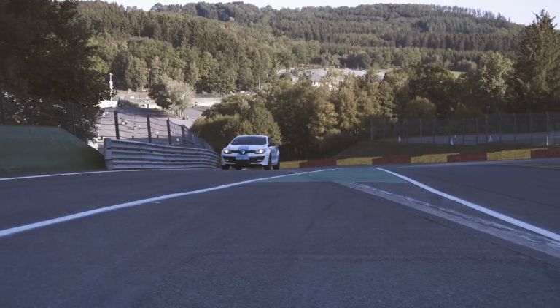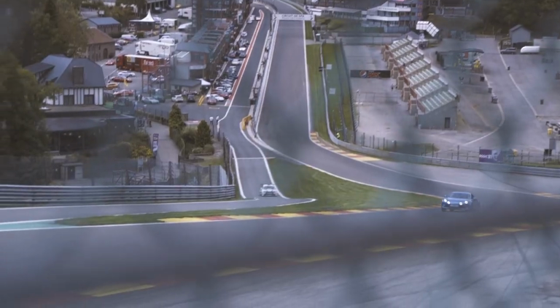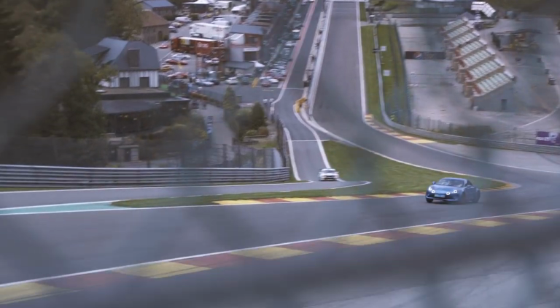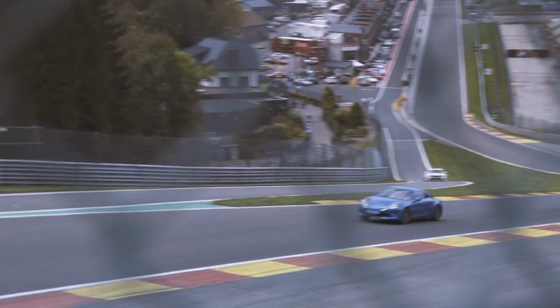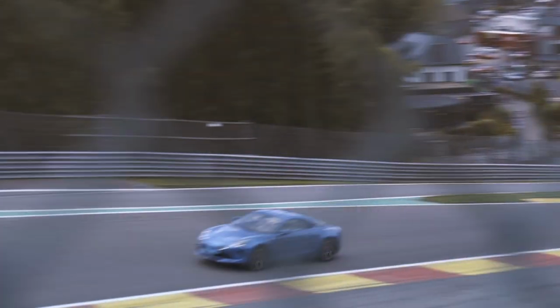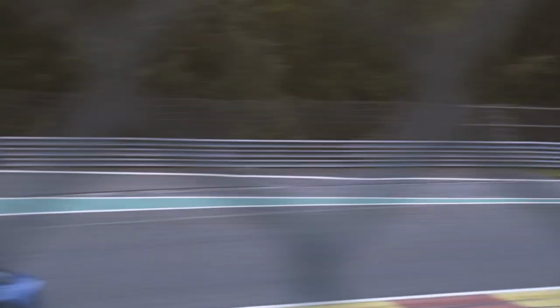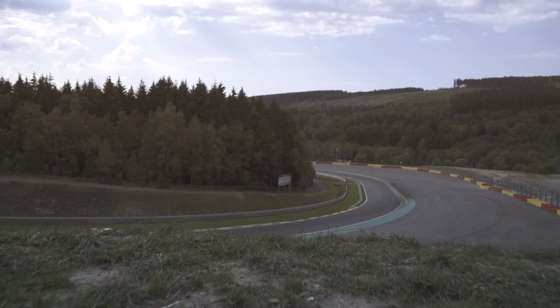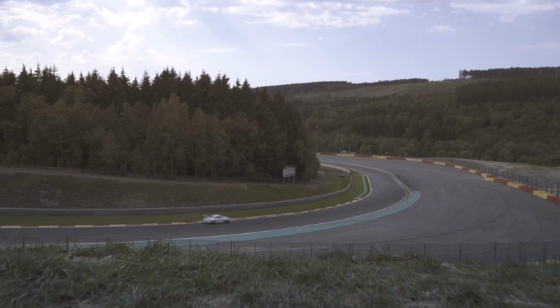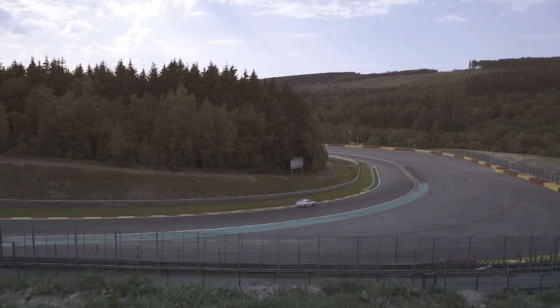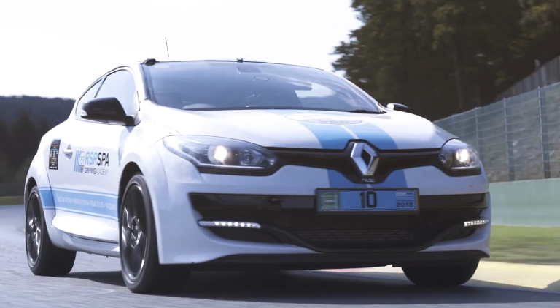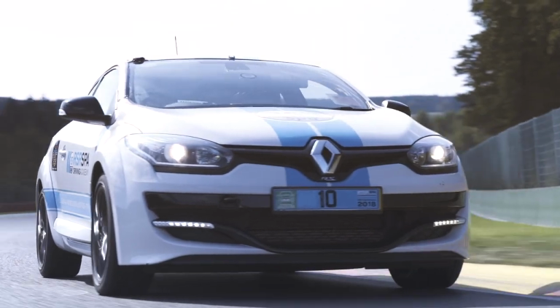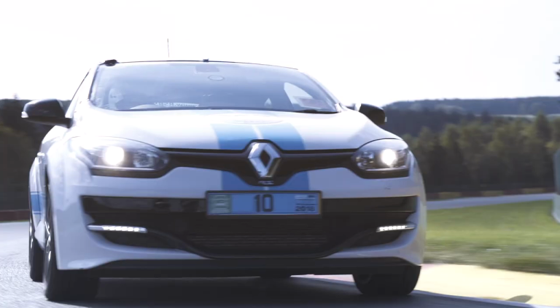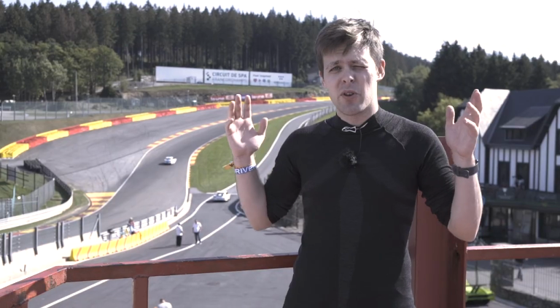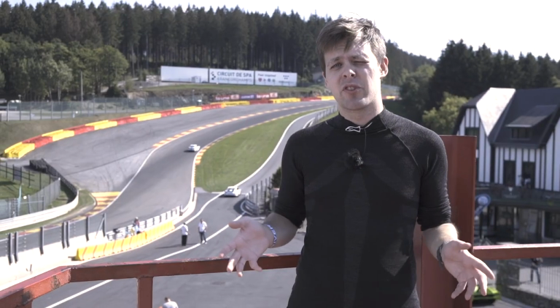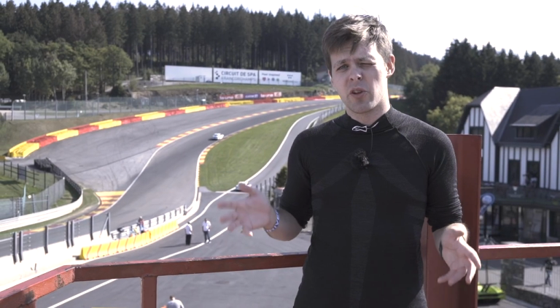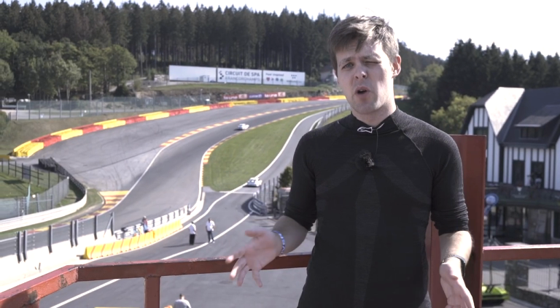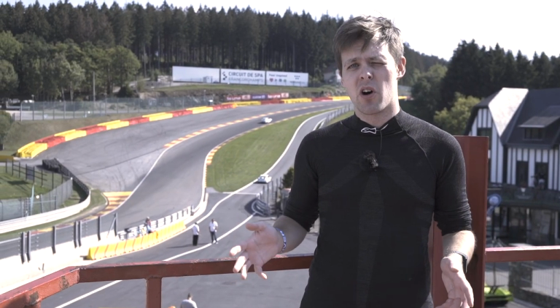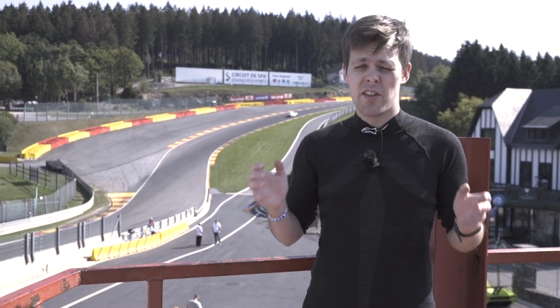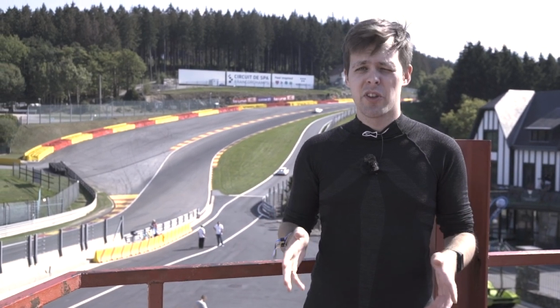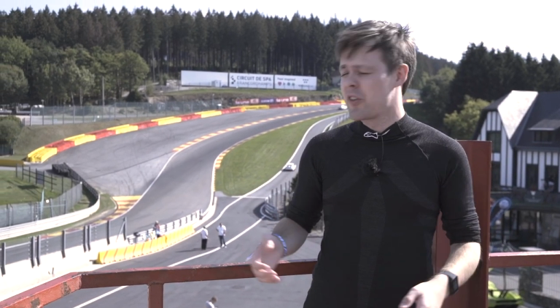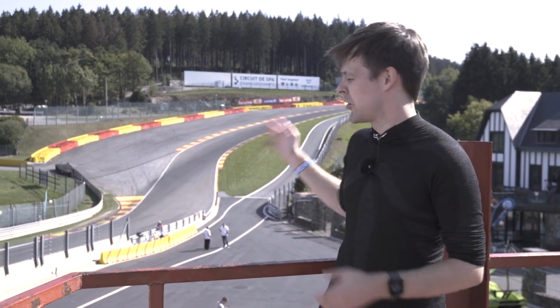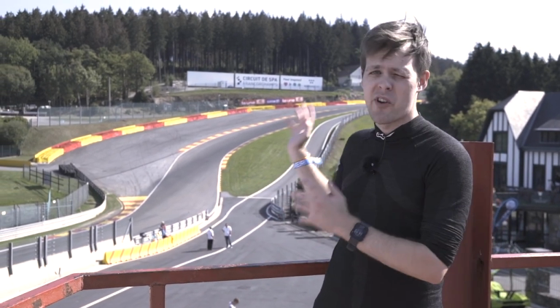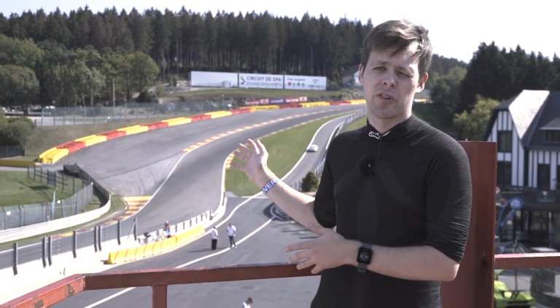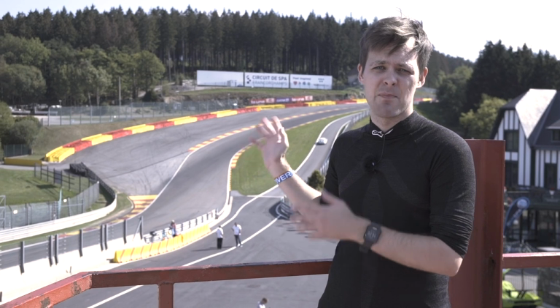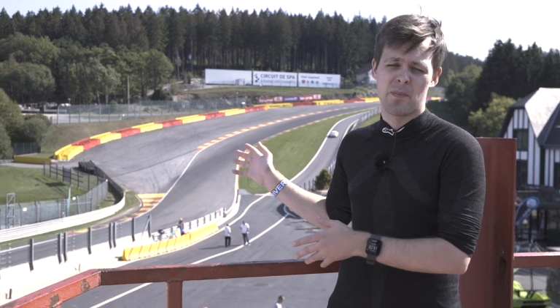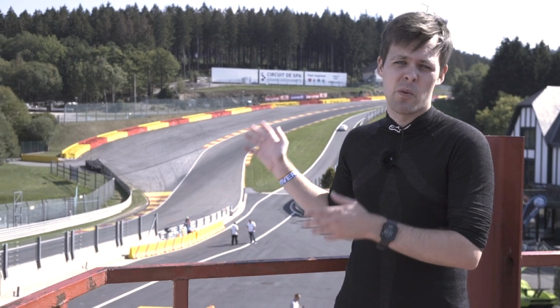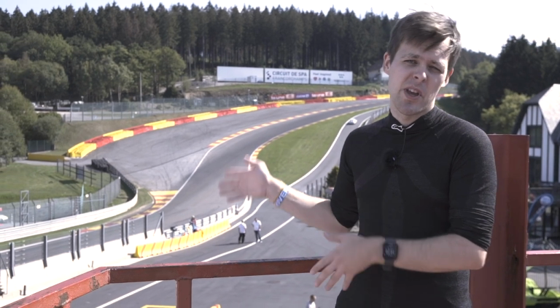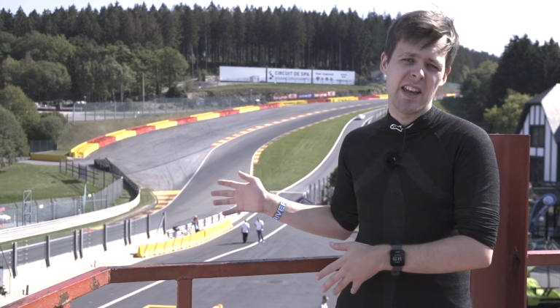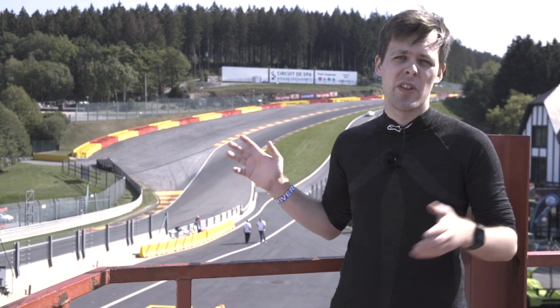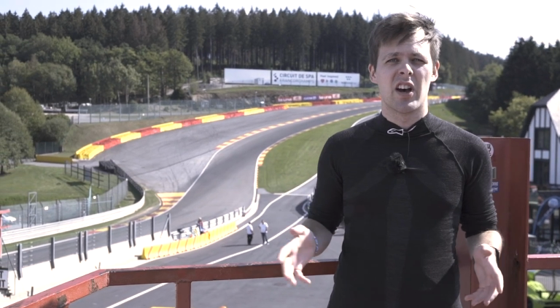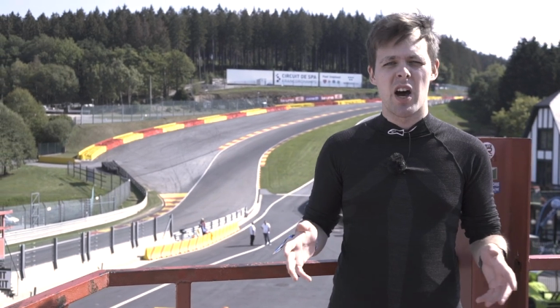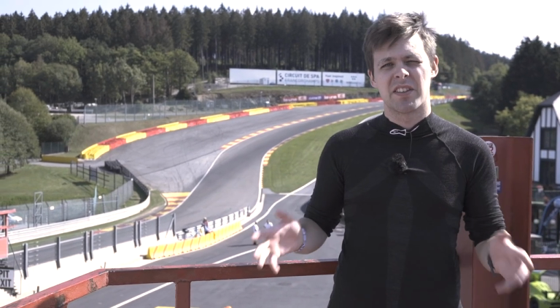Eau Rouge, Radeon, Pouhon and Blanchimont. These are just some of the most famous corners in the world of motorsport, and they're just some of the turns that make up the Spa-Francorchamps circuit in Belgium, where I am here today doing the RSR Spa track day.